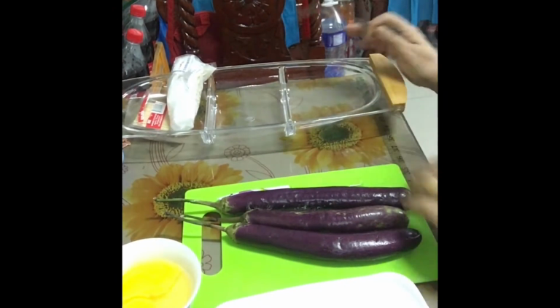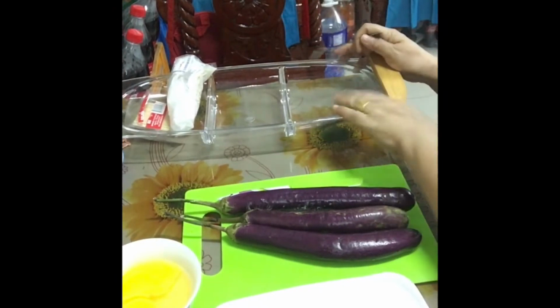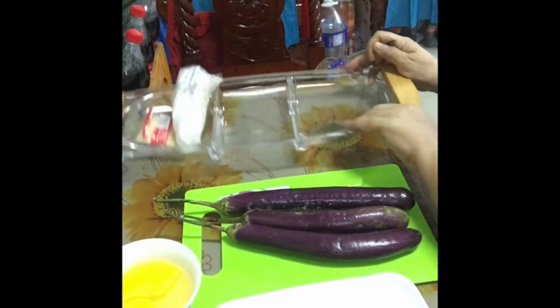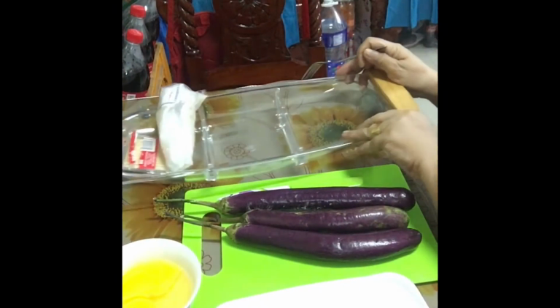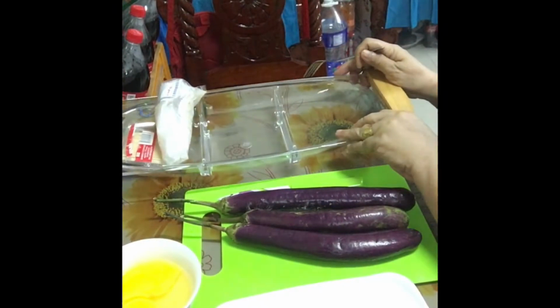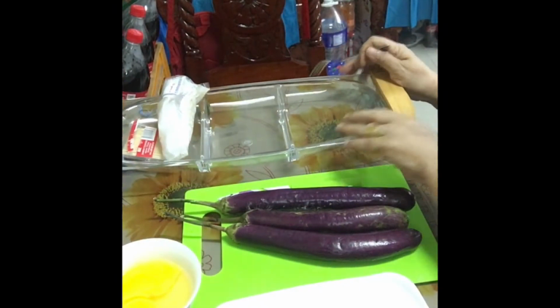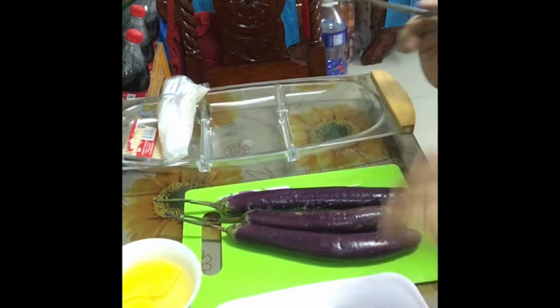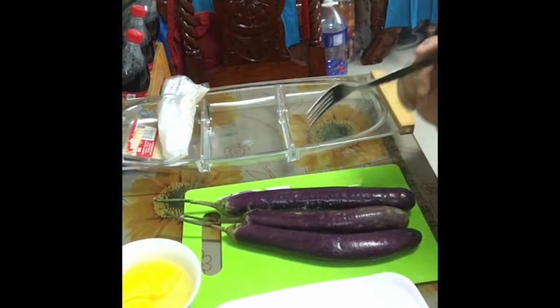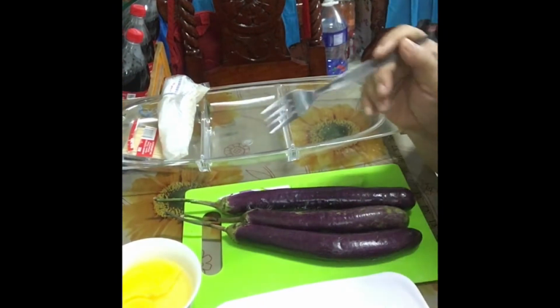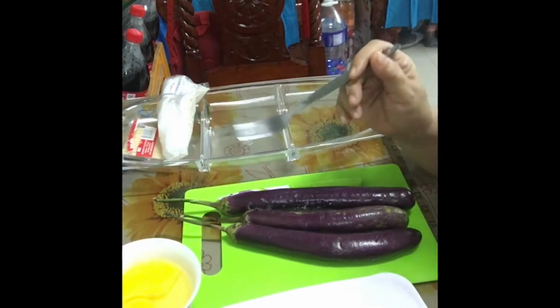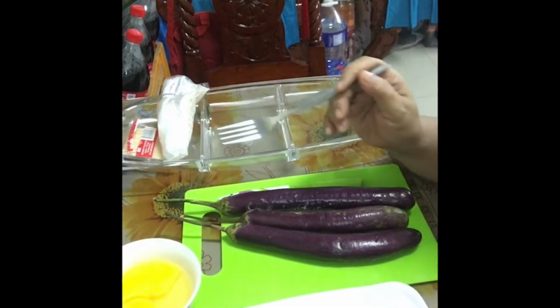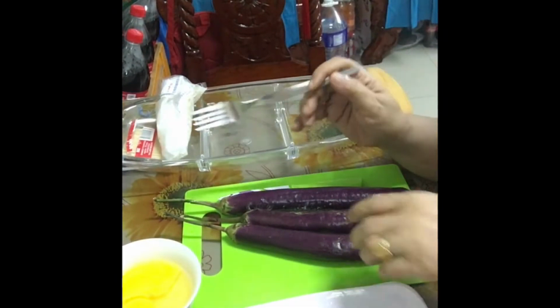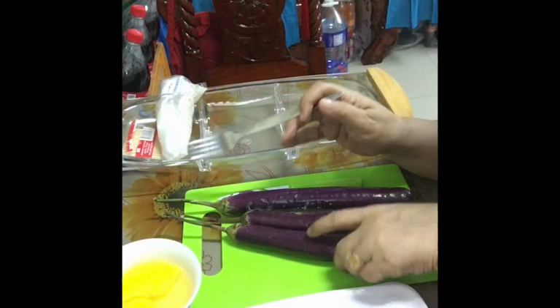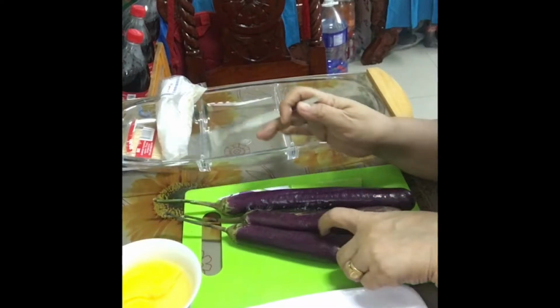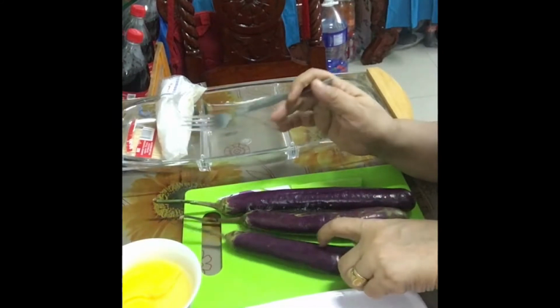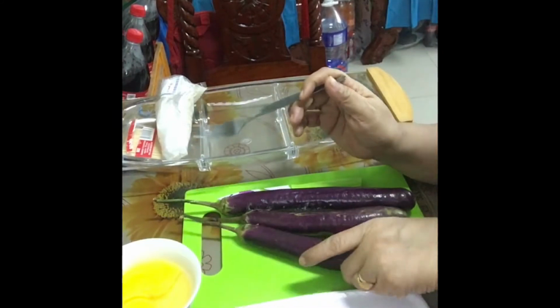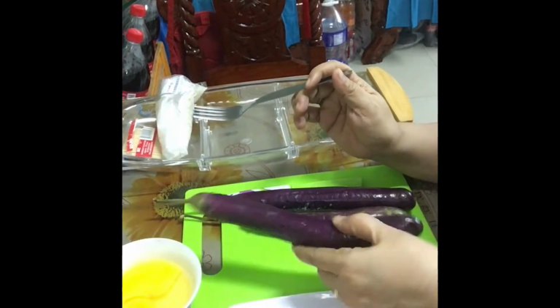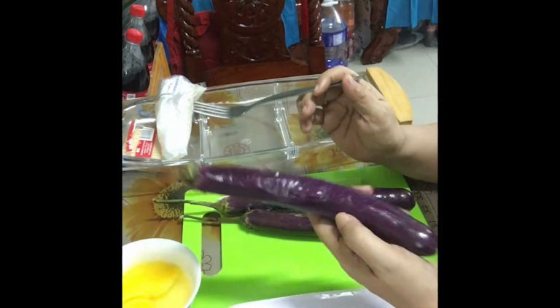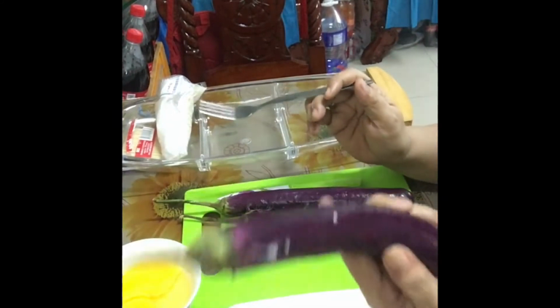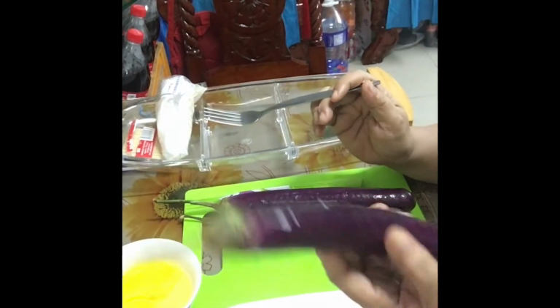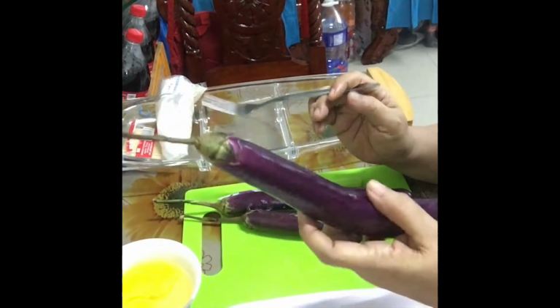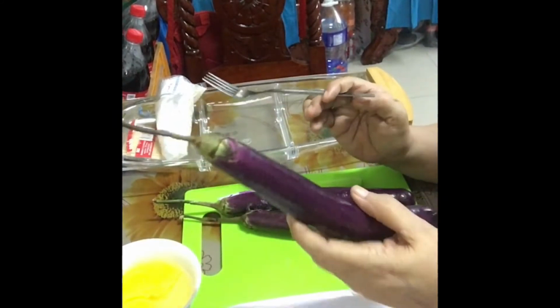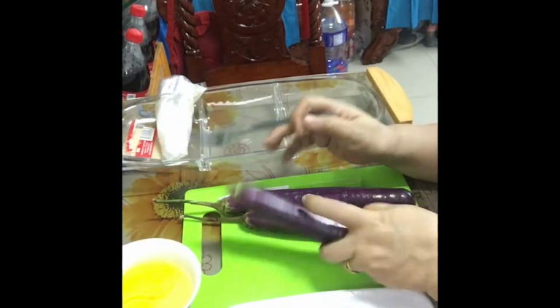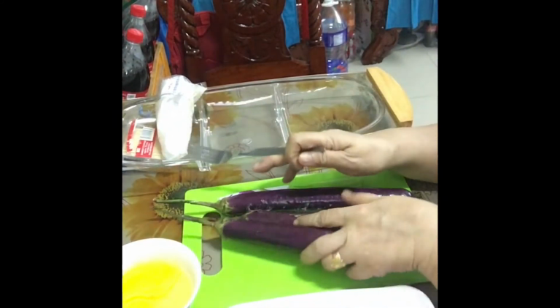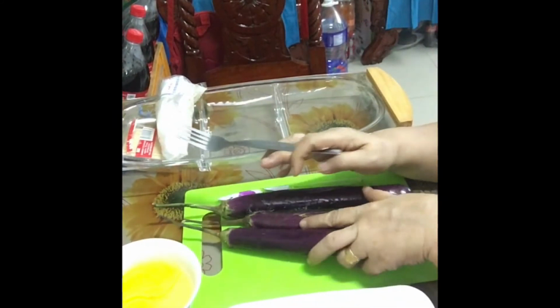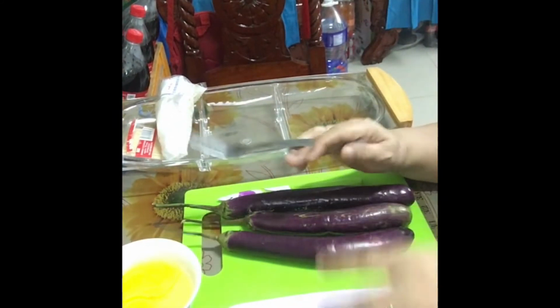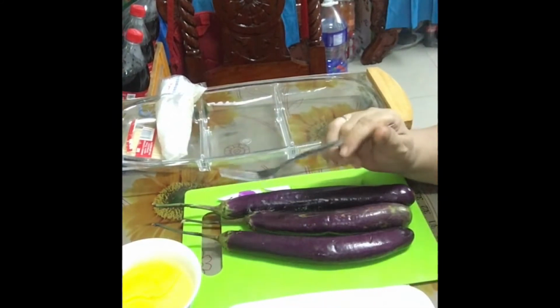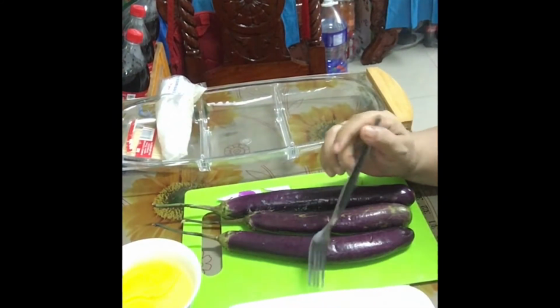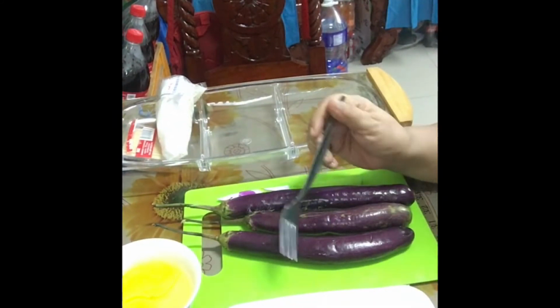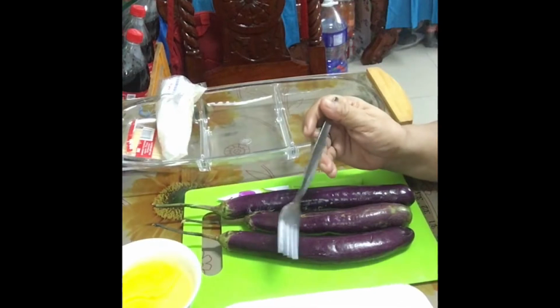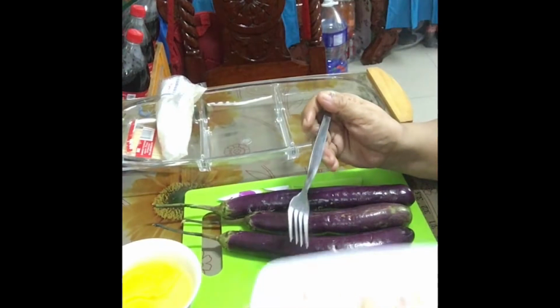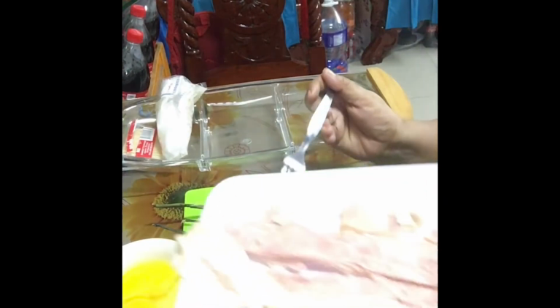Ngayon po ay magluluto naman tayo ng roll eggplant. Ito po, eggplant. Tapos, ito, bacon.